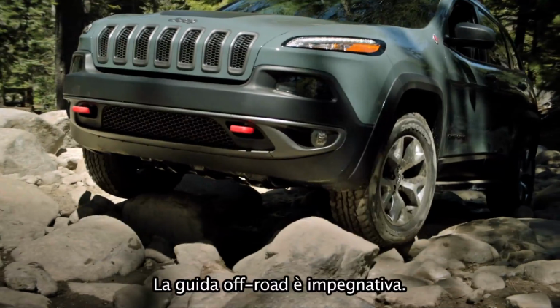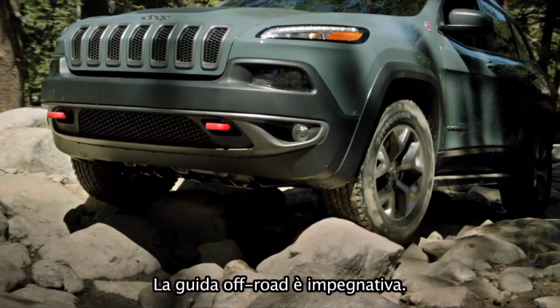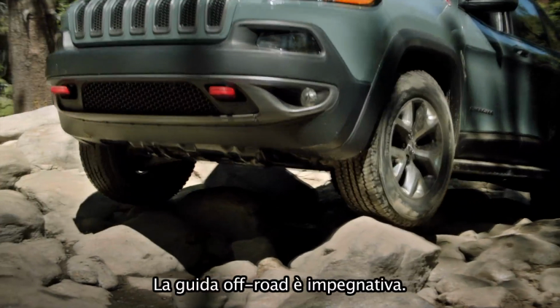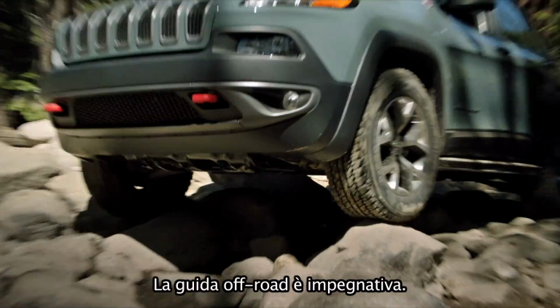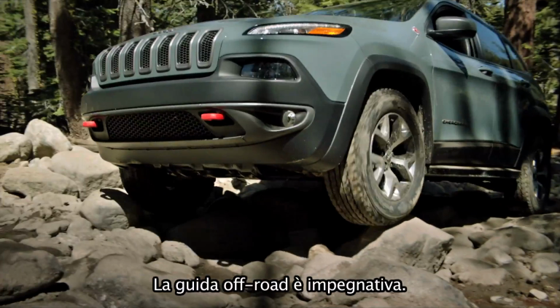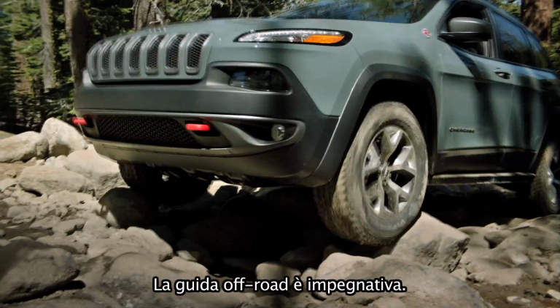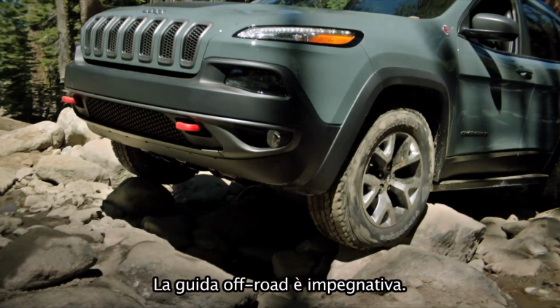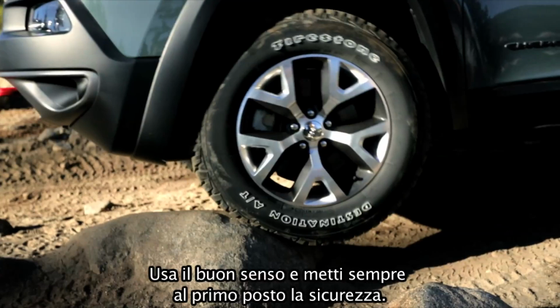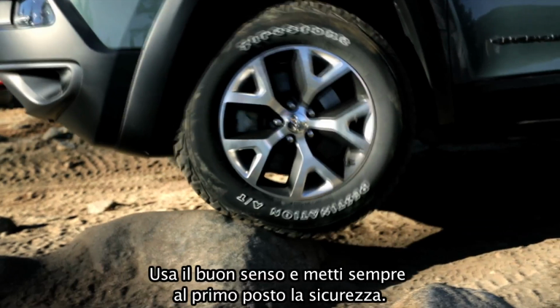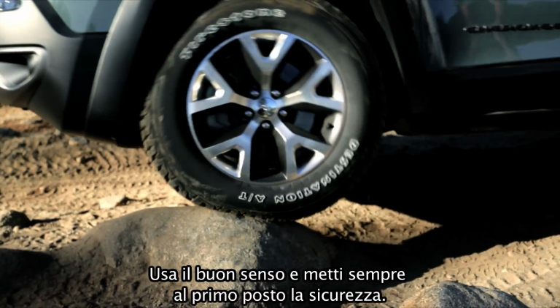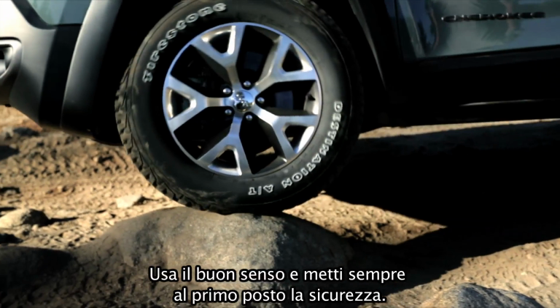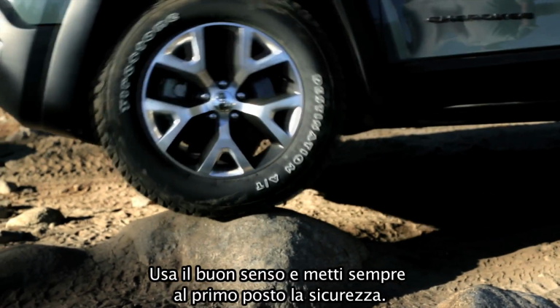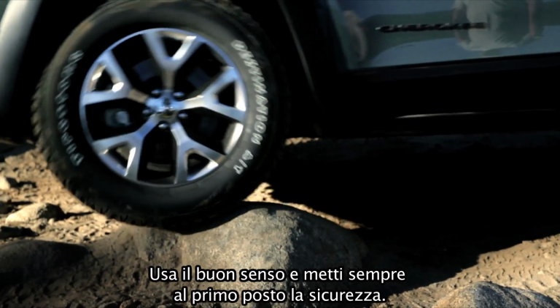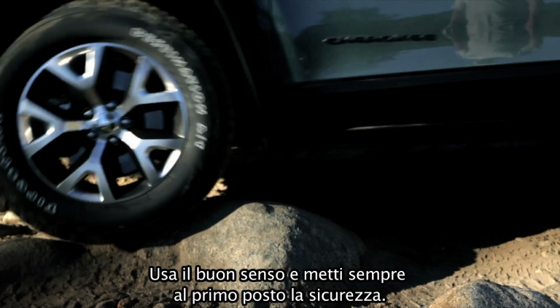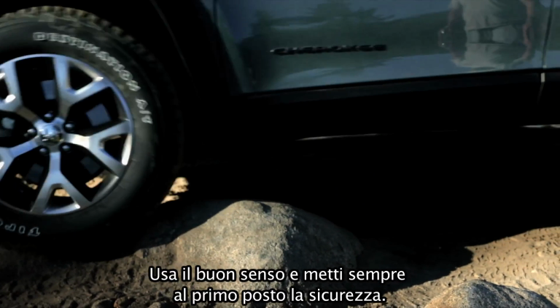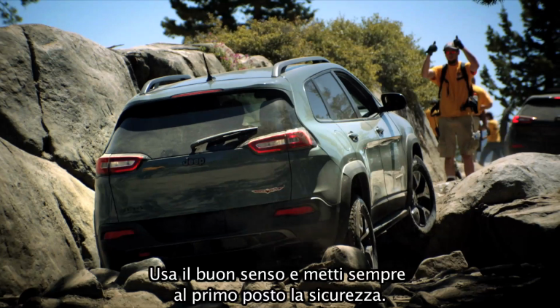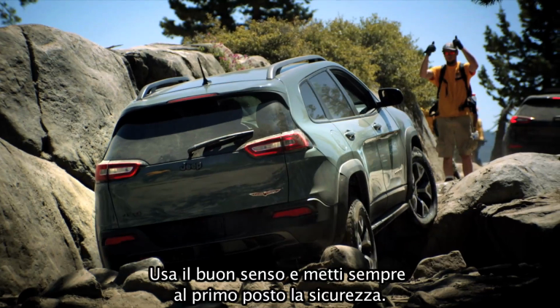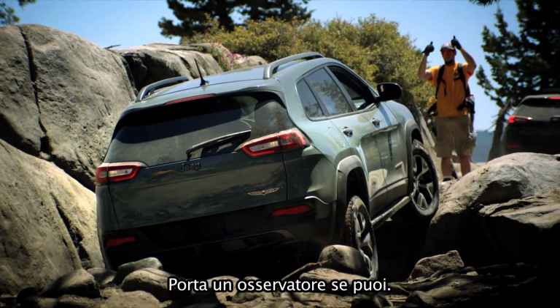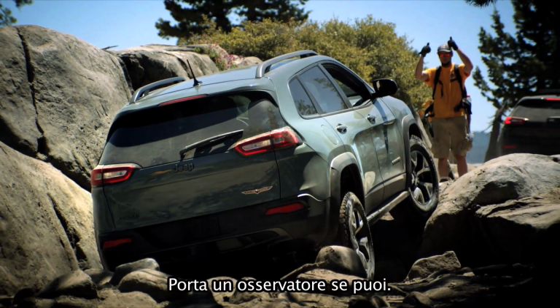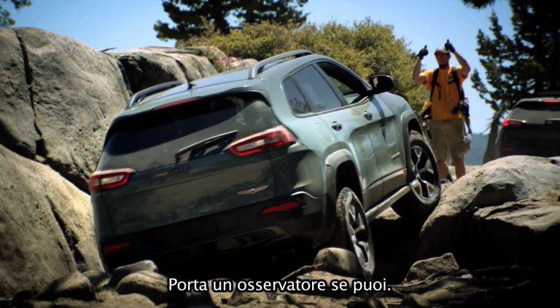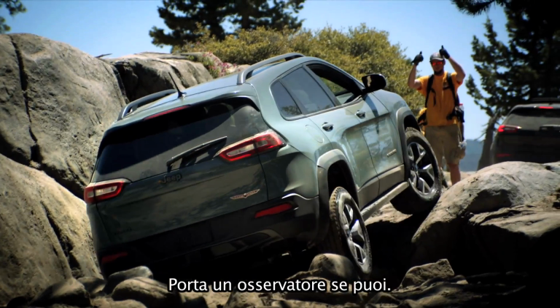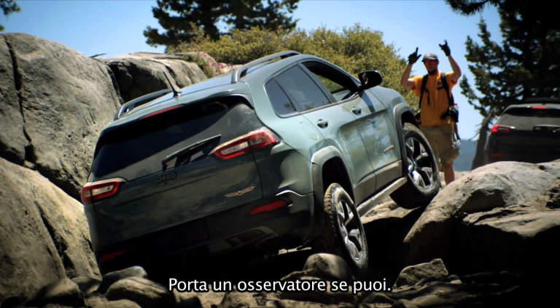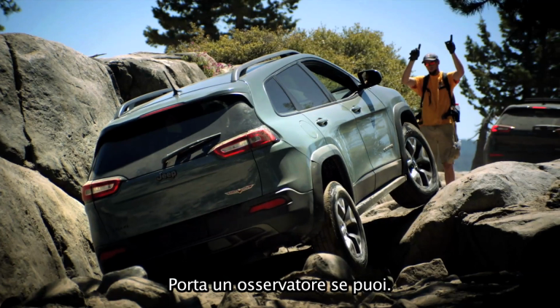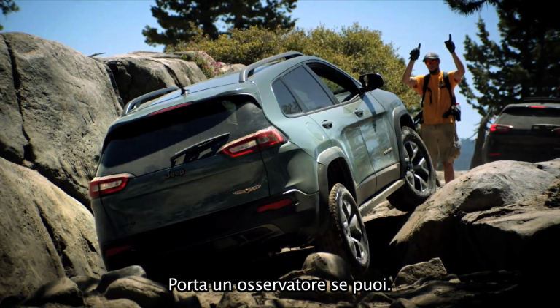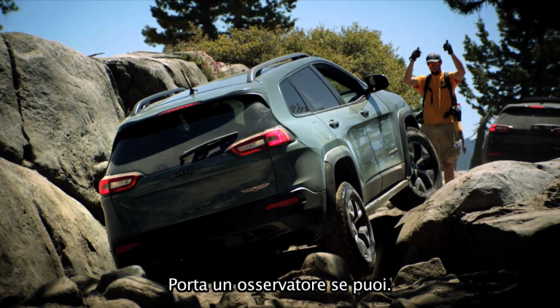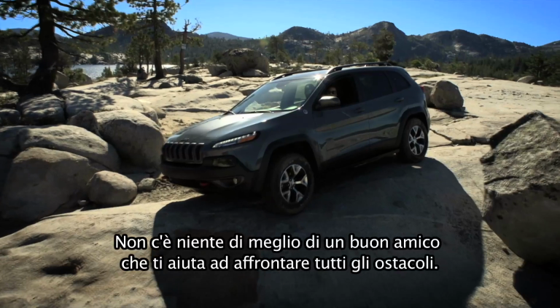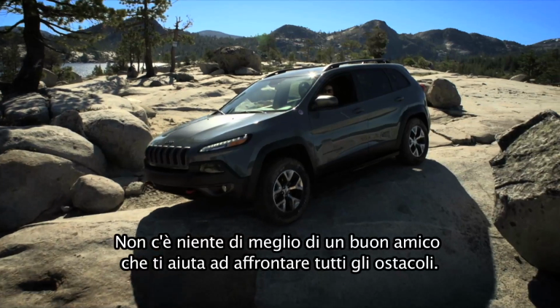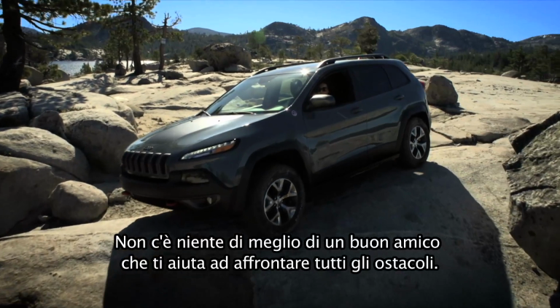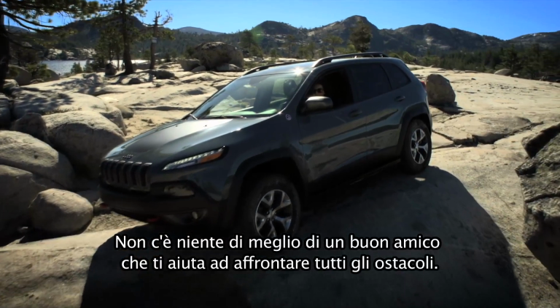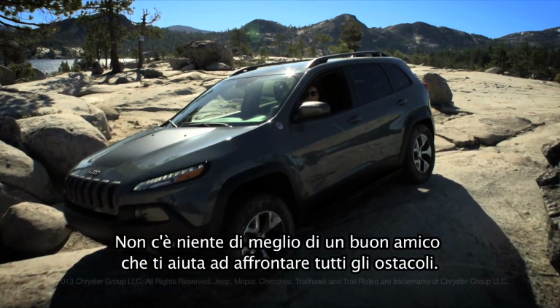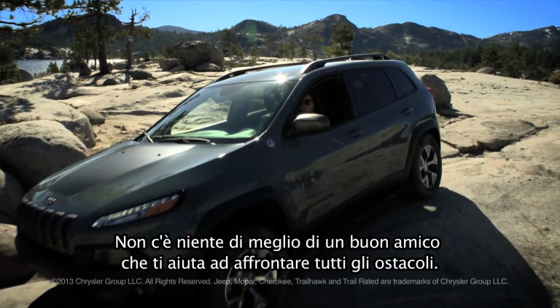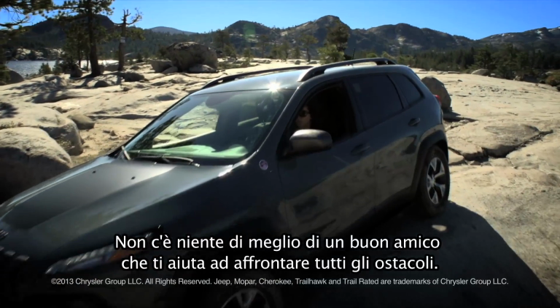Off-road driving can be challenging. Use common sense and put safety and security first. Bring a spotter when you can. There's nothing like a good friend to help keep you steering straight.